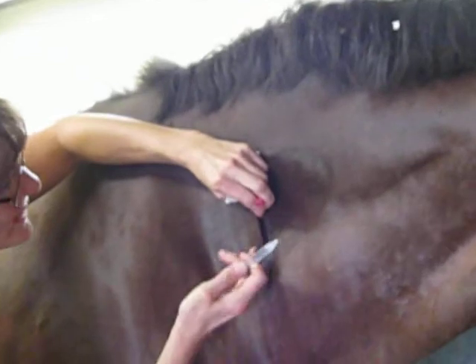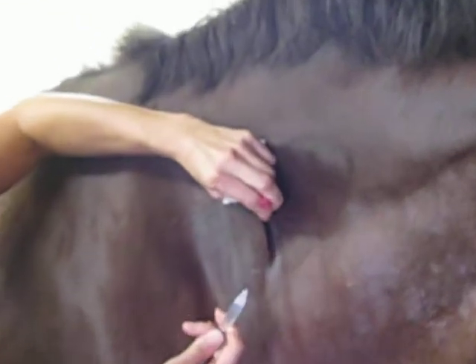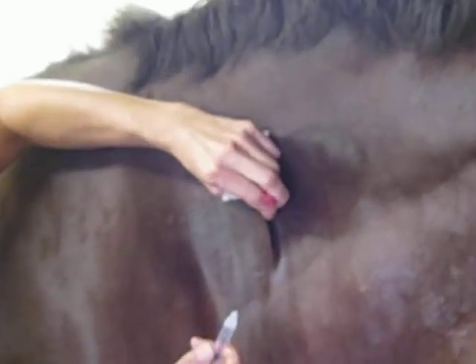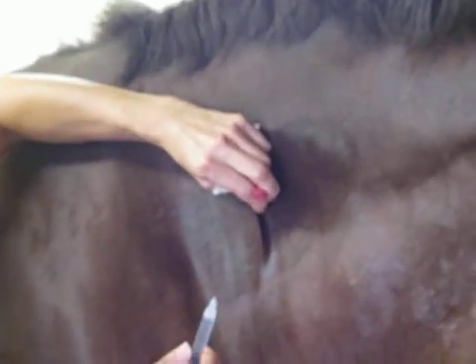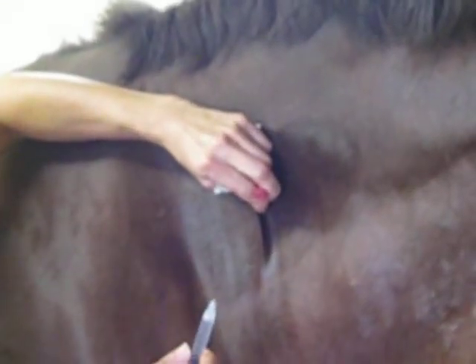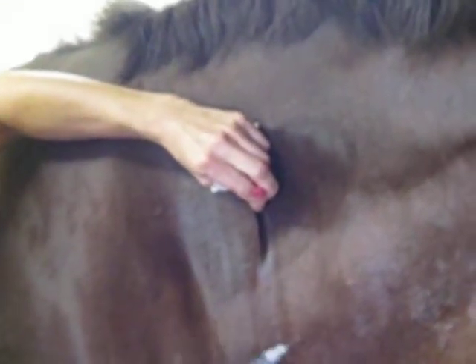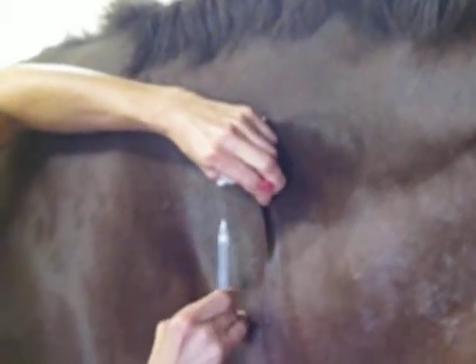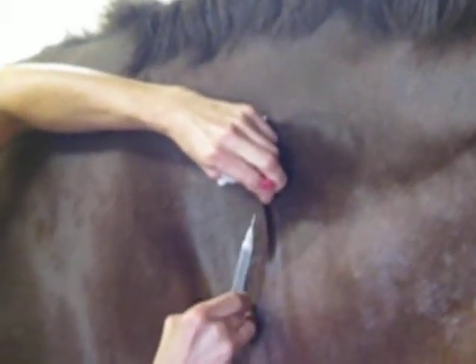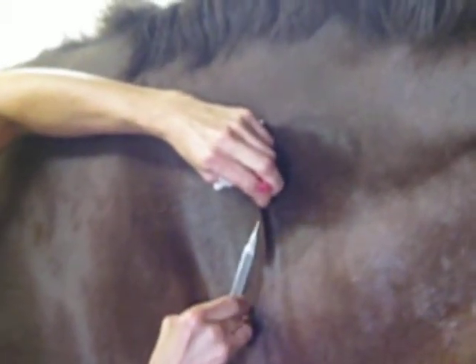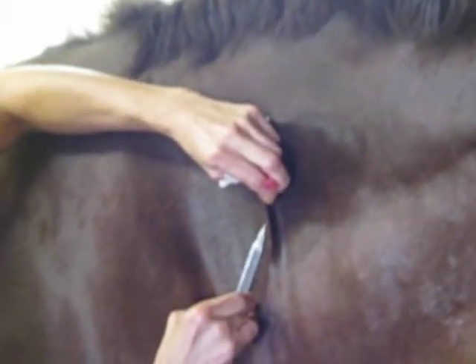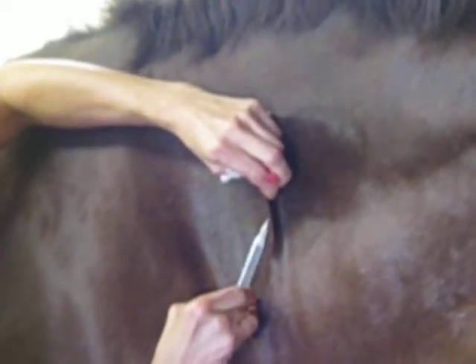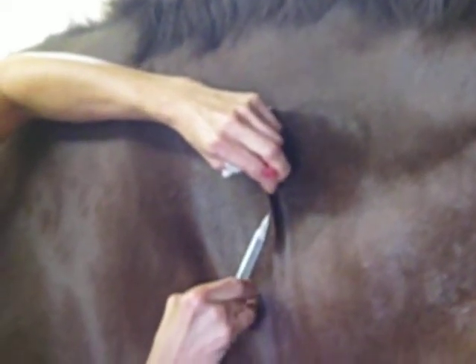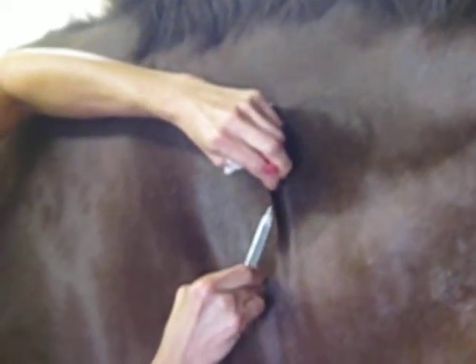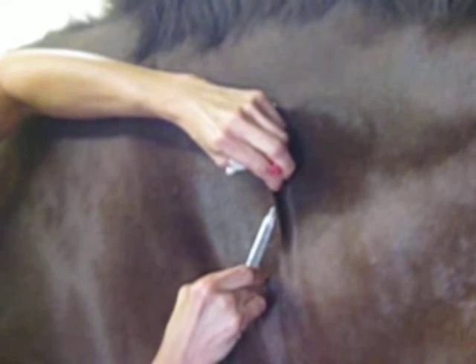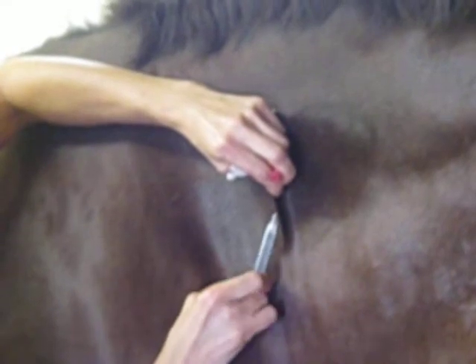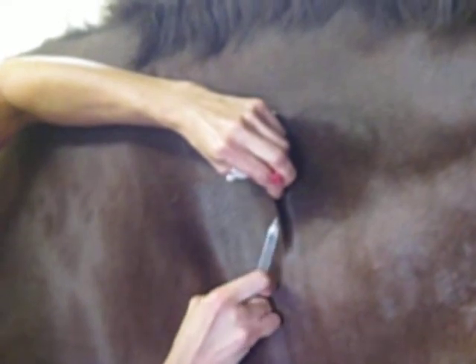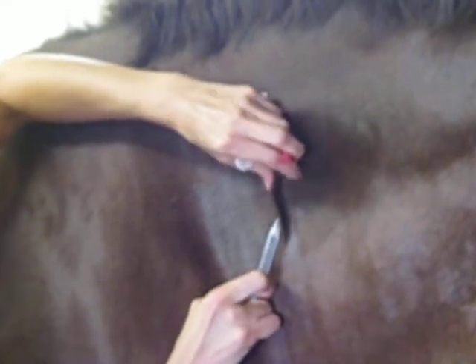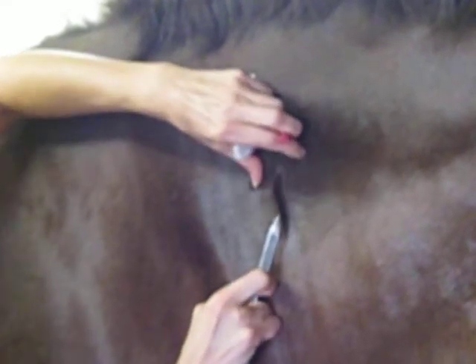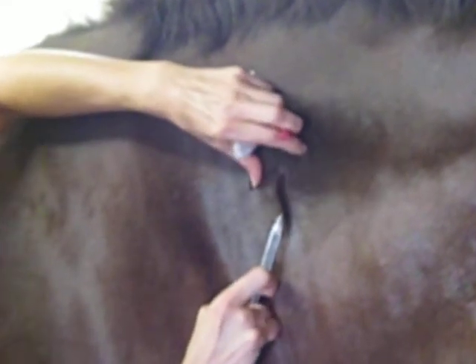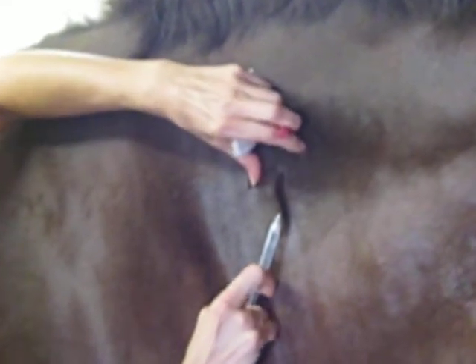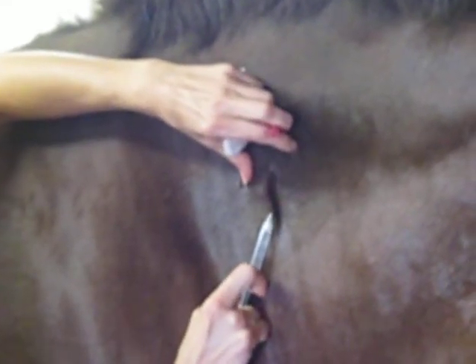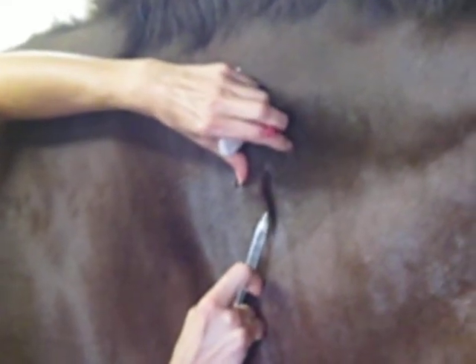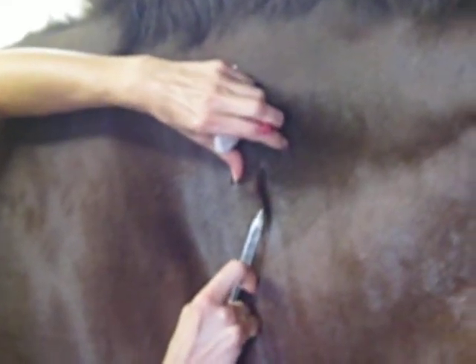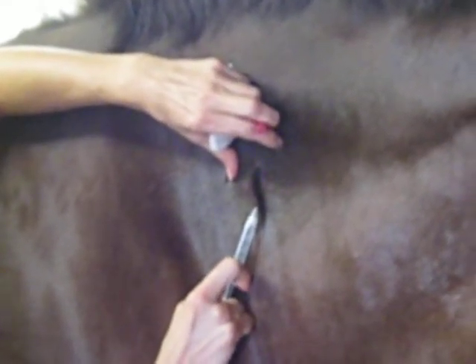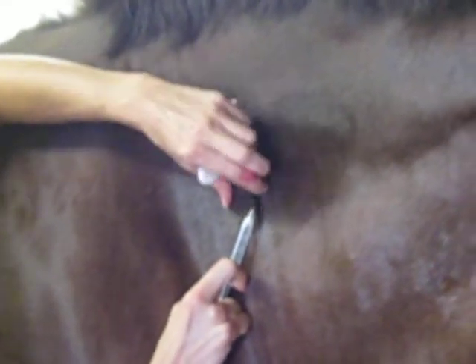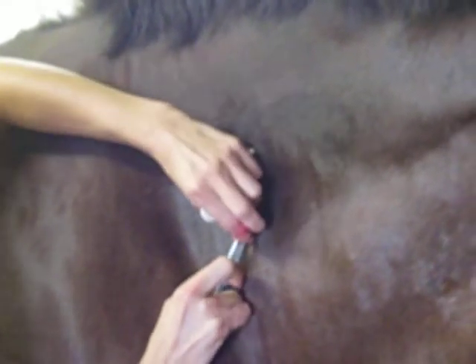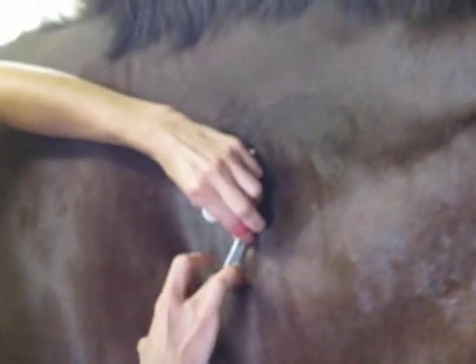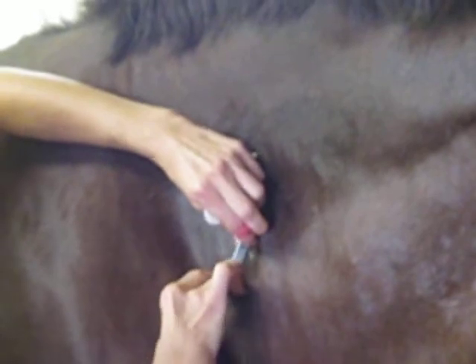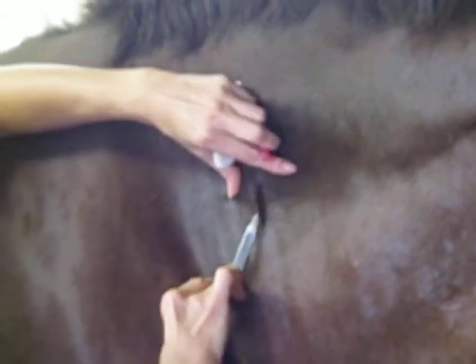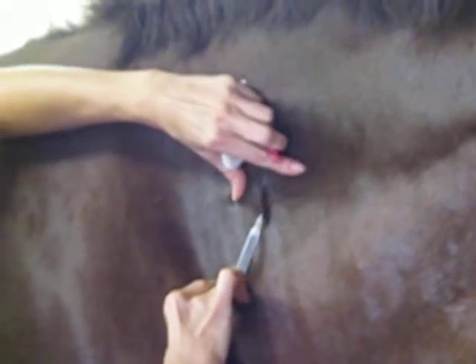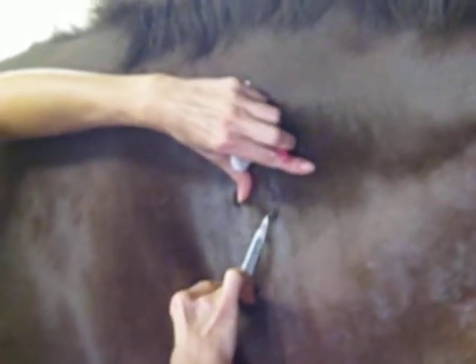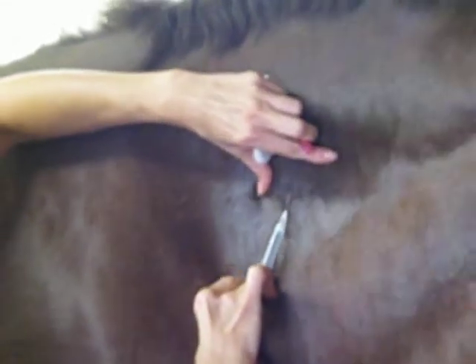I'm going to put the needle in under the skin. I'm going to aspirate back to make sure I'm not in any blood vessel. And I'm going to inject.